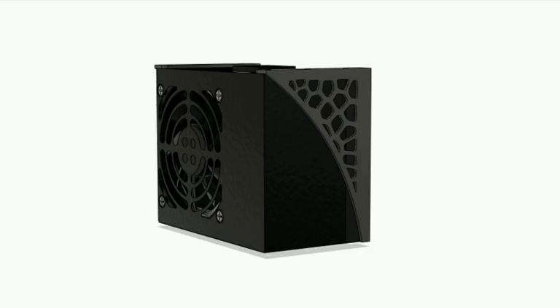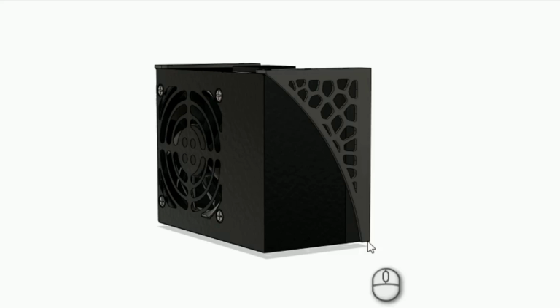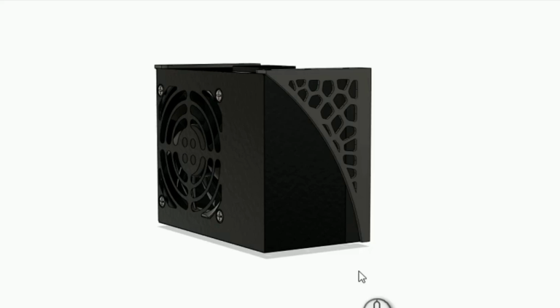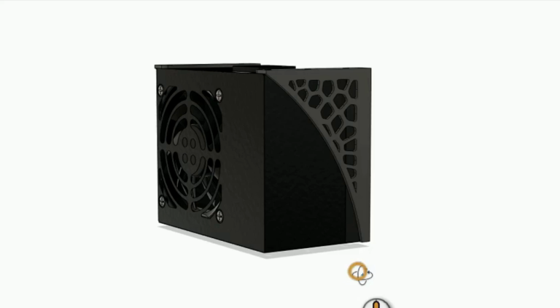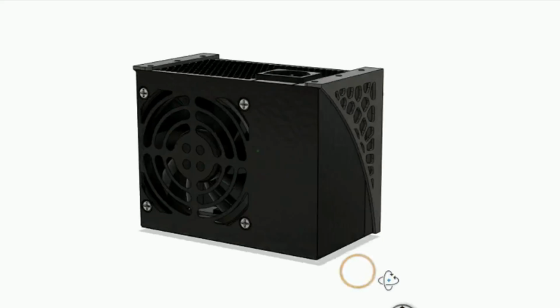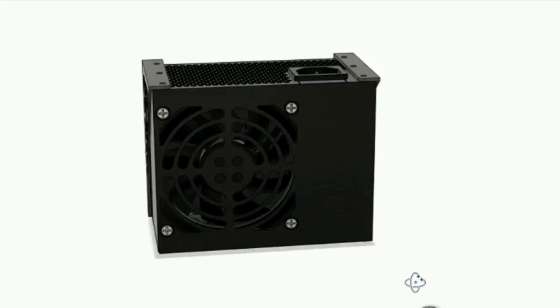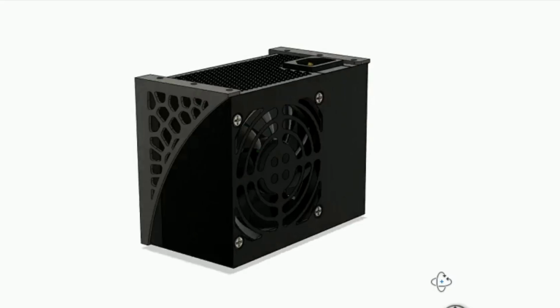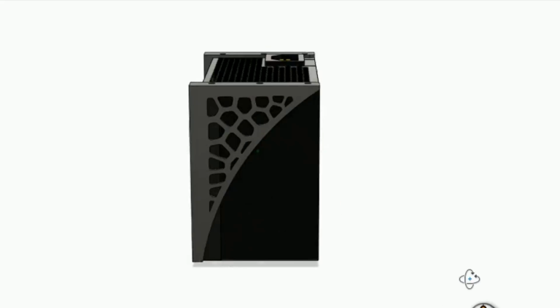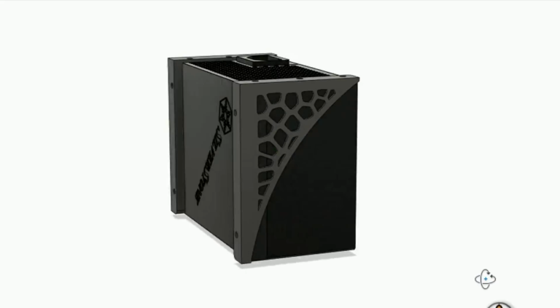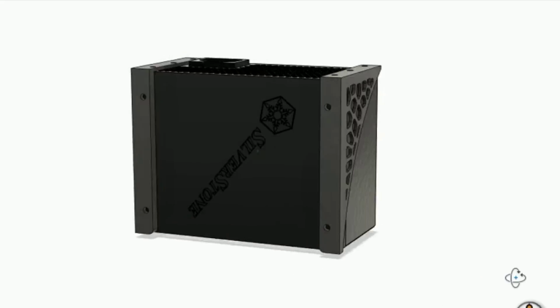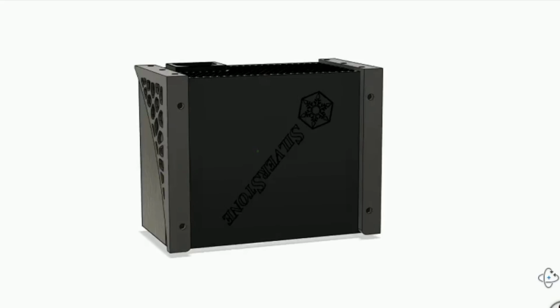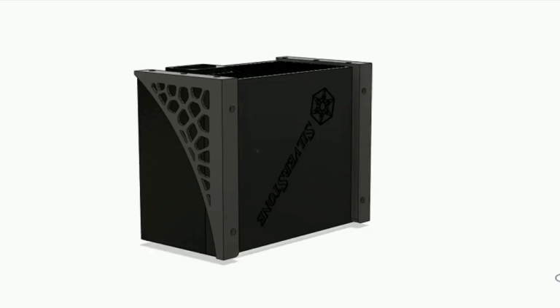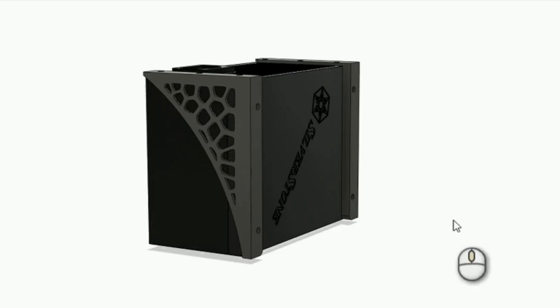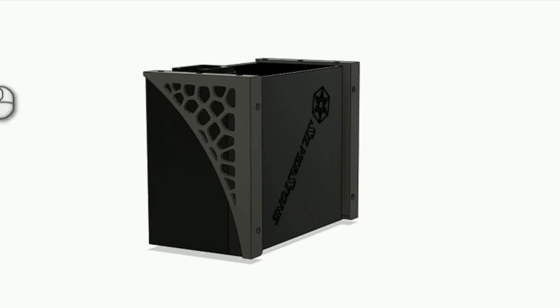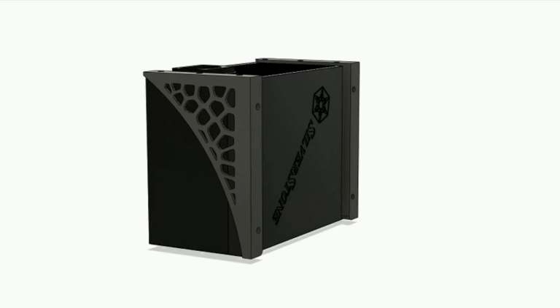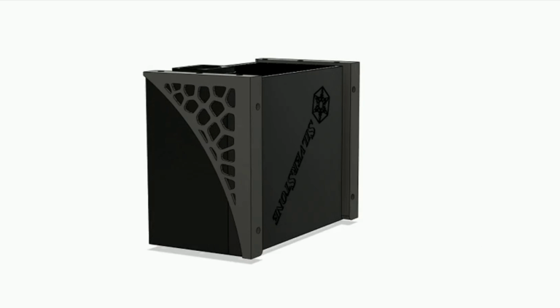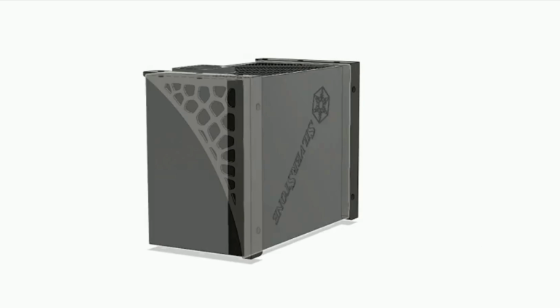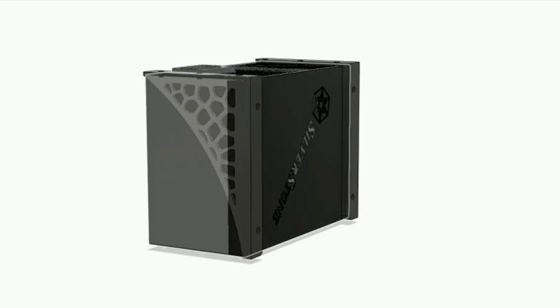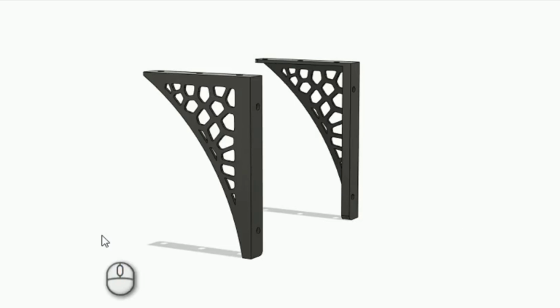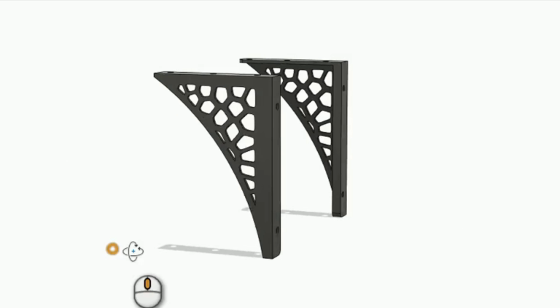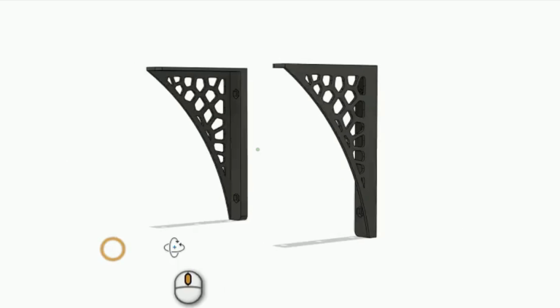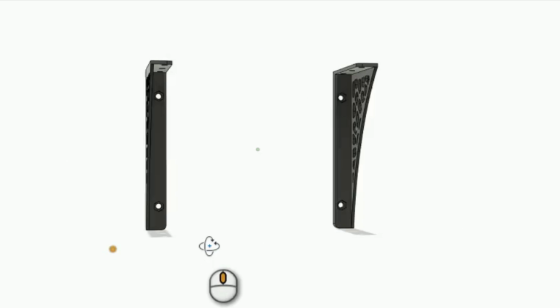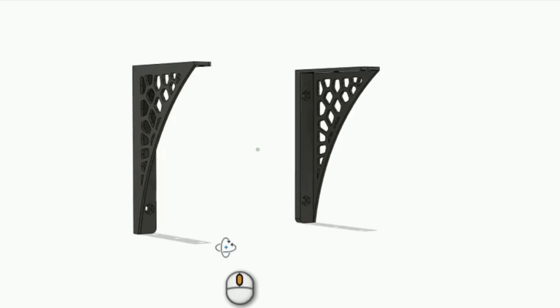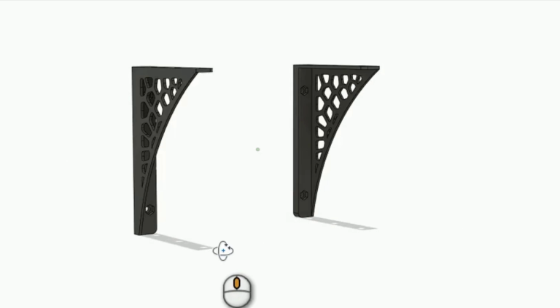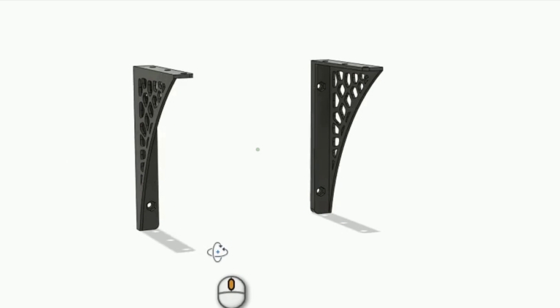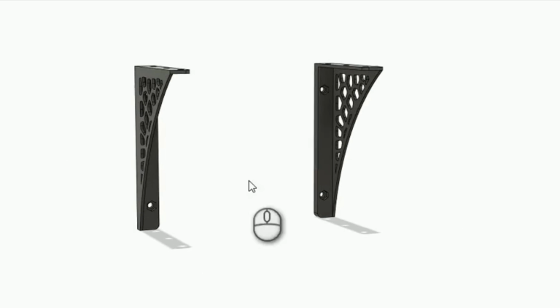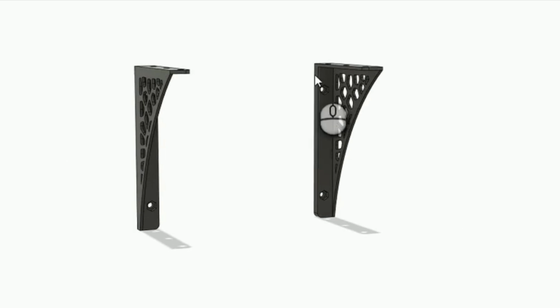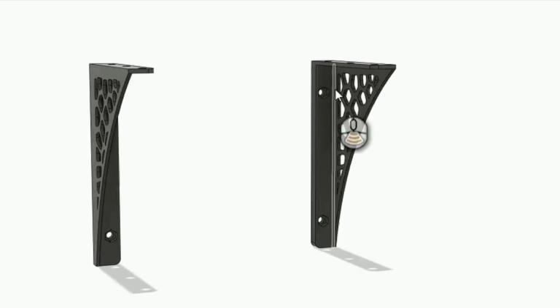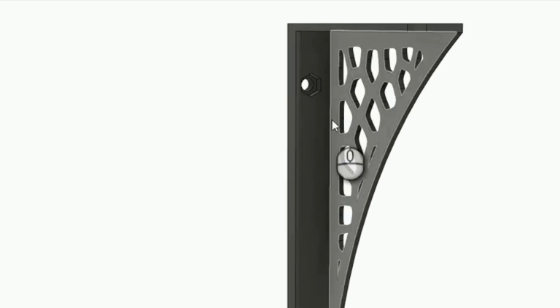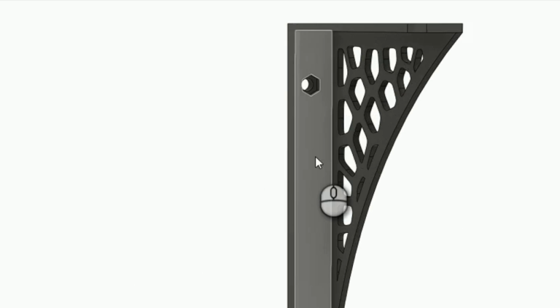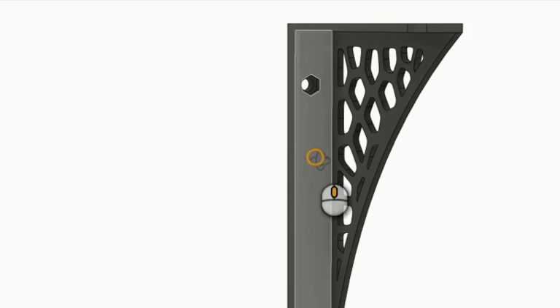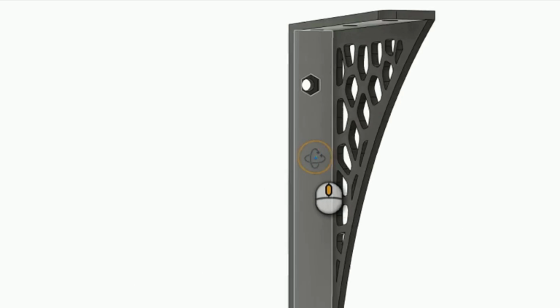Back to some modeling — this is the power supply bracket design I came up with. It uses captive nuts to secure it to the motherboard tray.